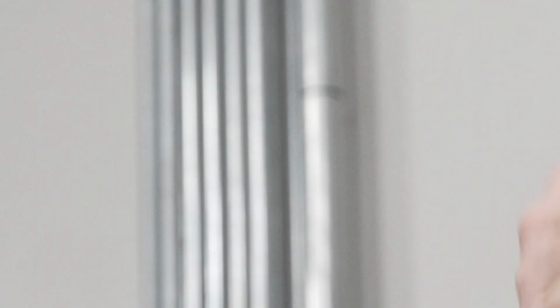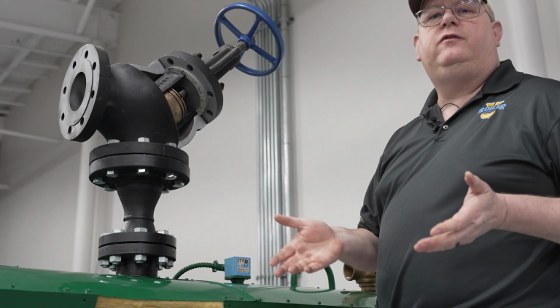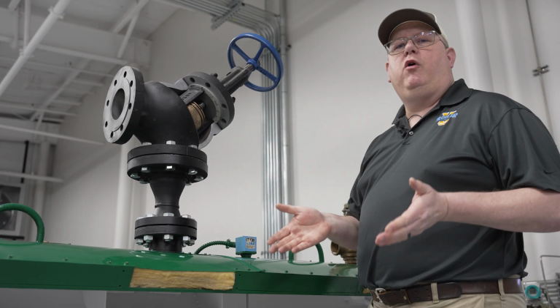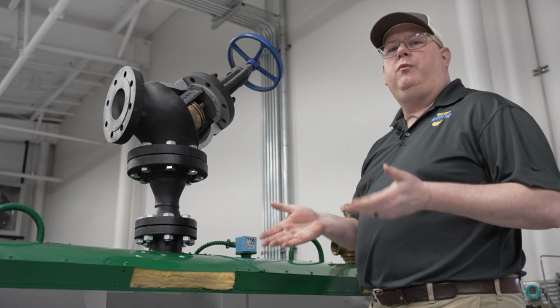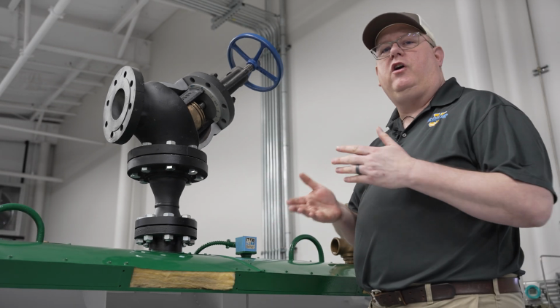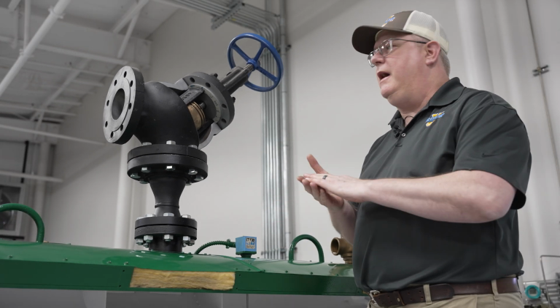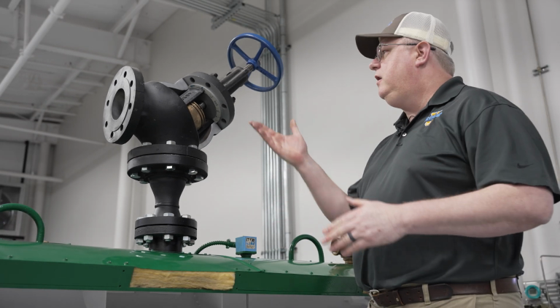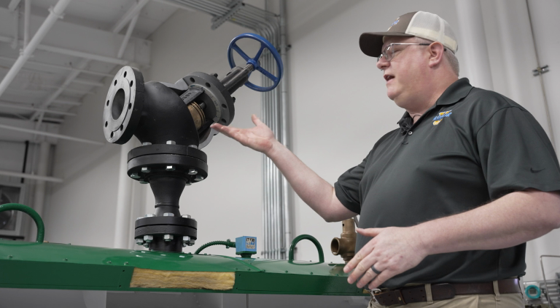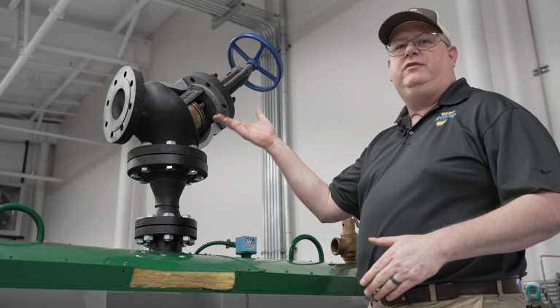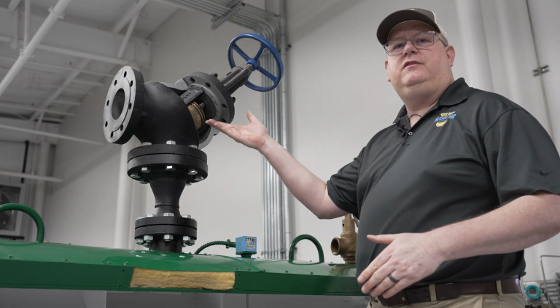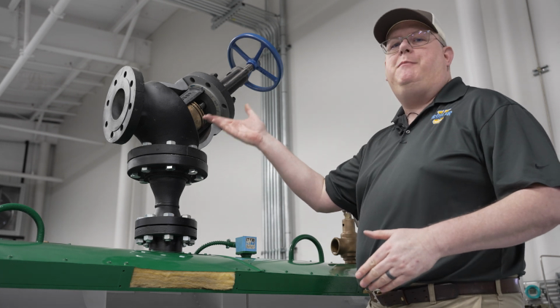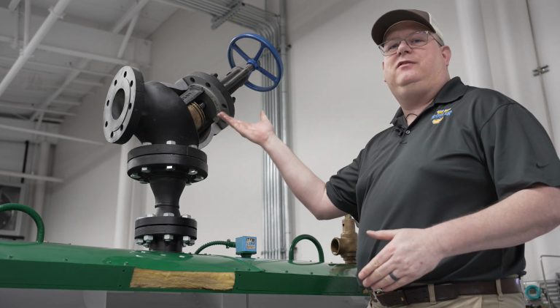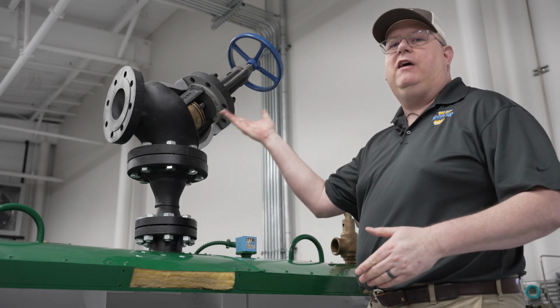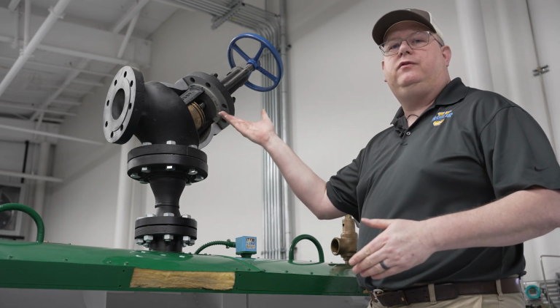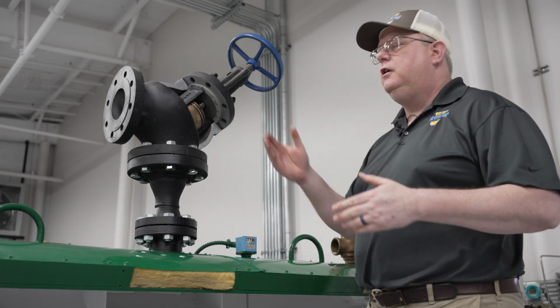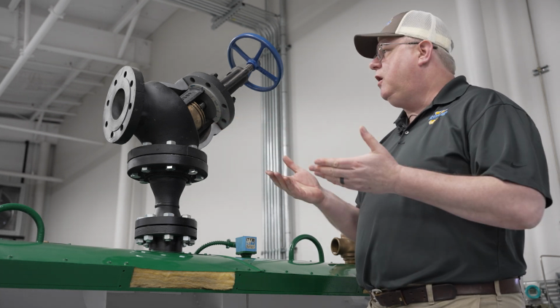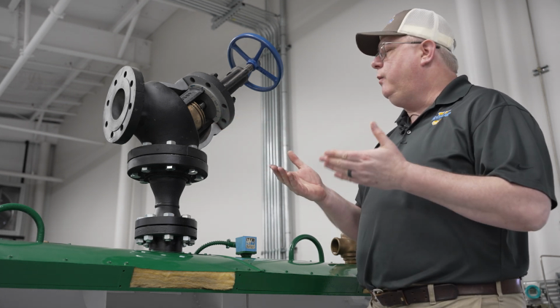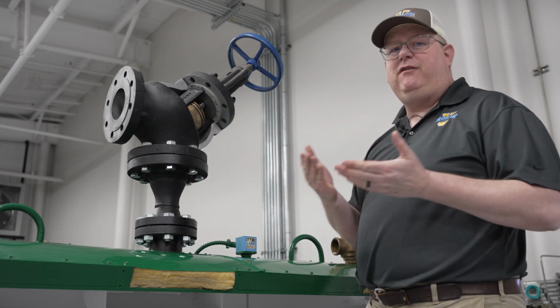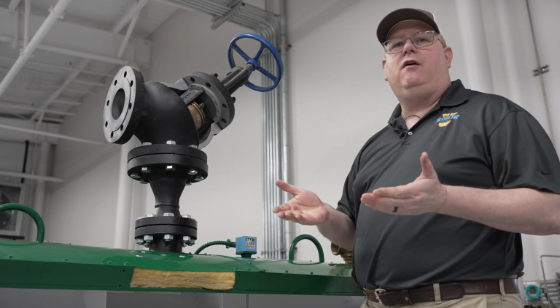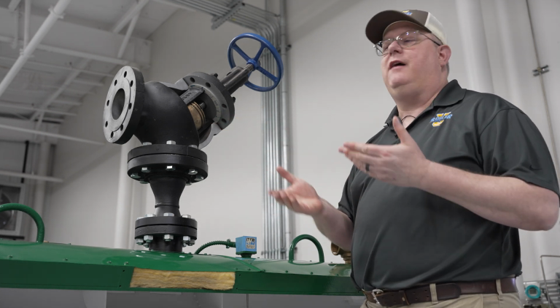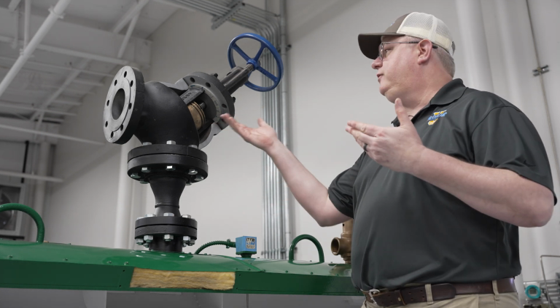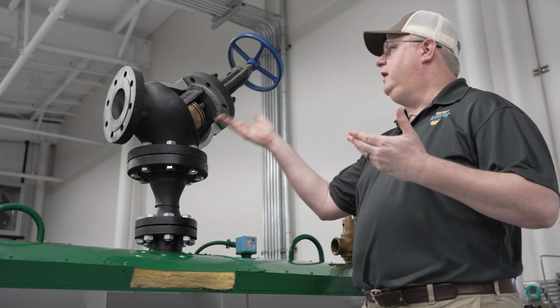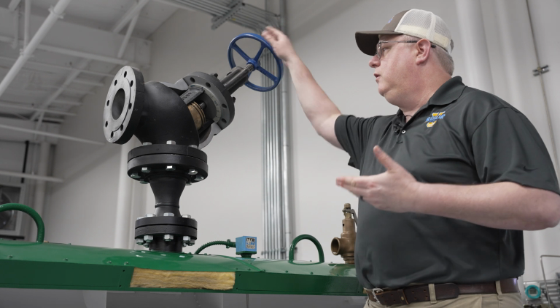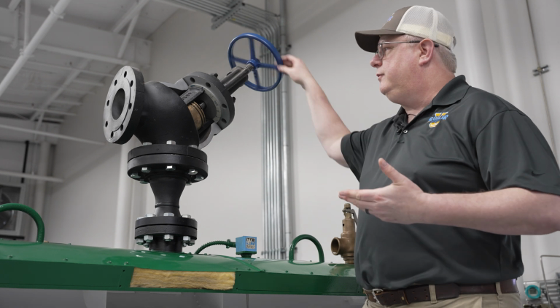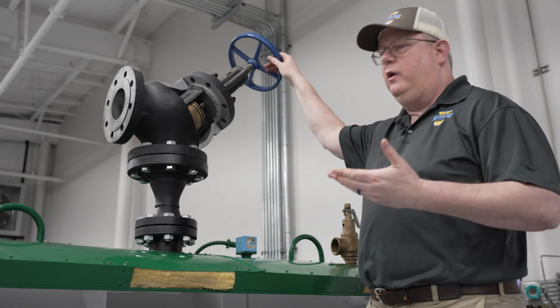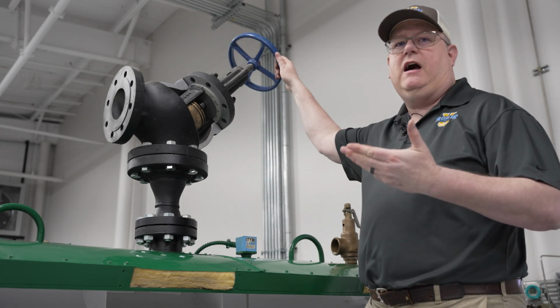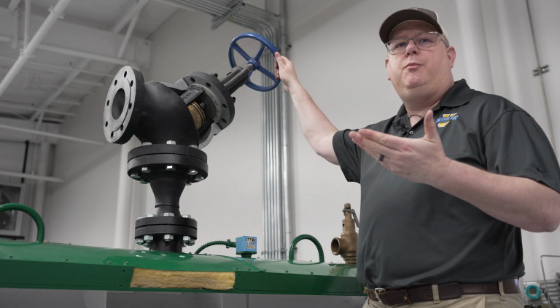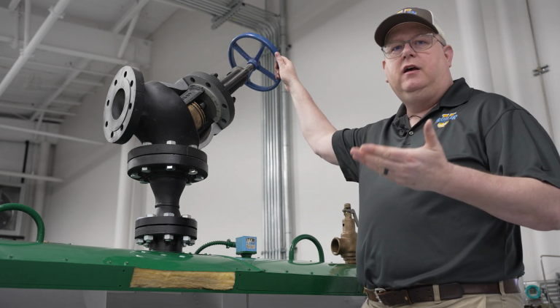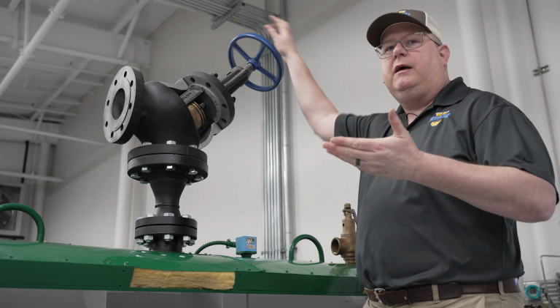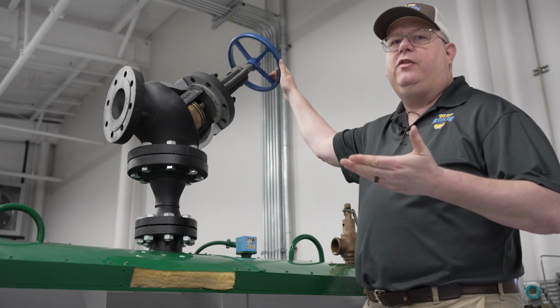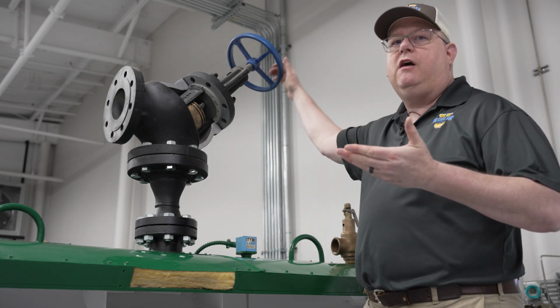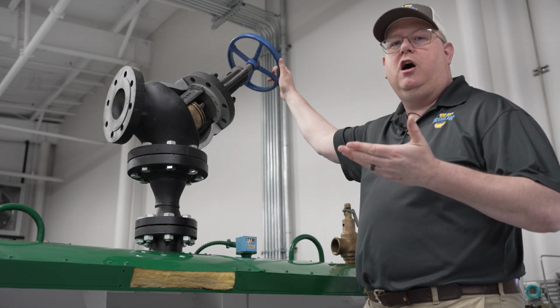On this week's Boiler Tip, we're going to talk about valve positions and back seating valves. So when we have a valve, it's obvious to think, well, sometimes we want that valve open, sometimes we want that valve closed.